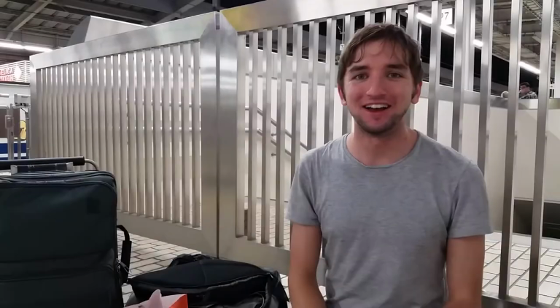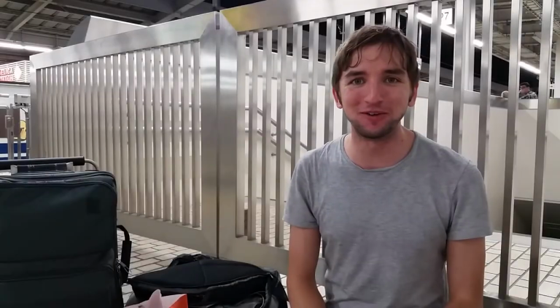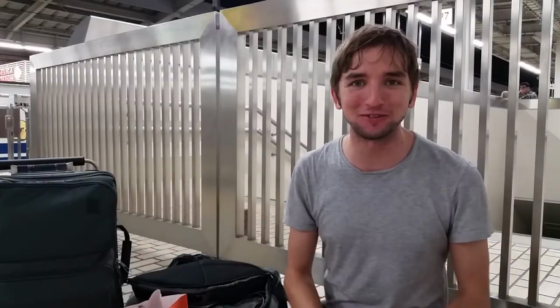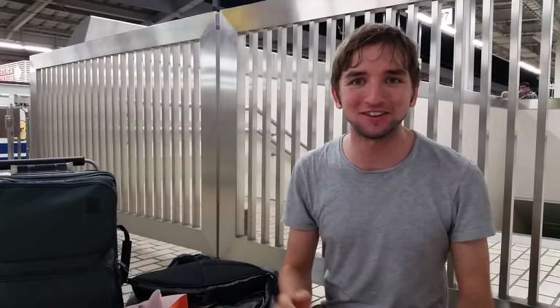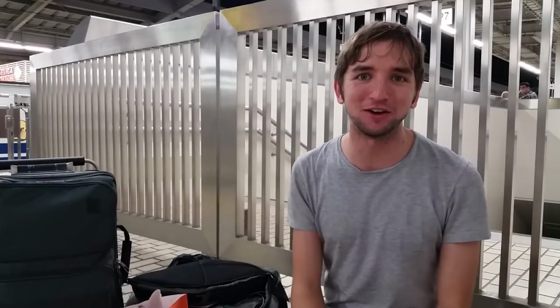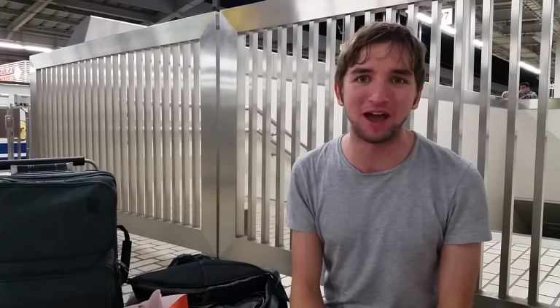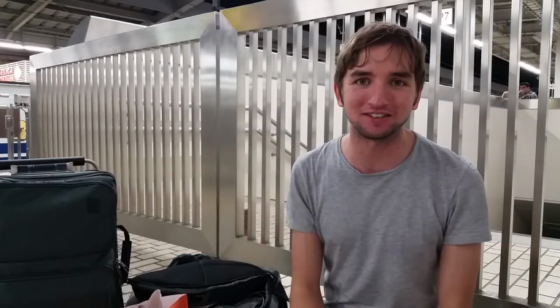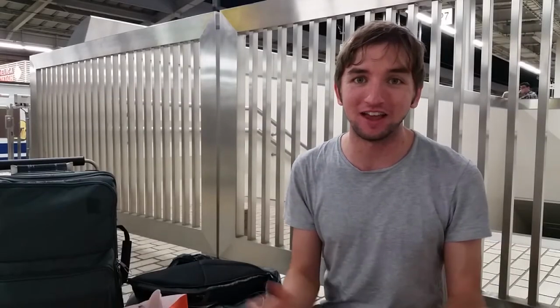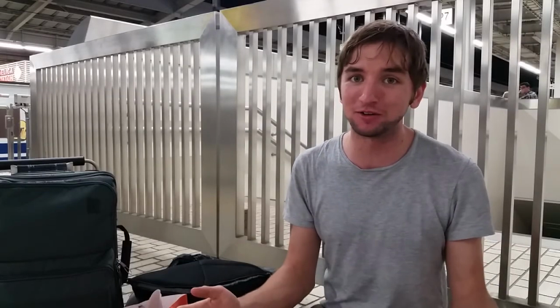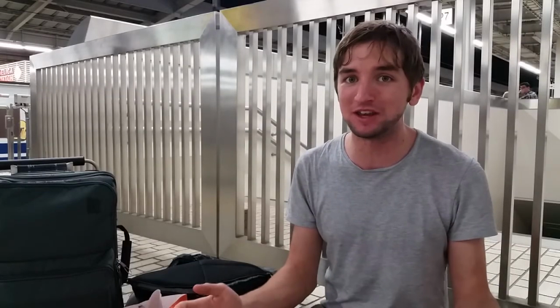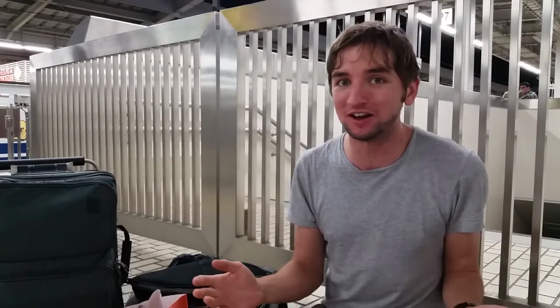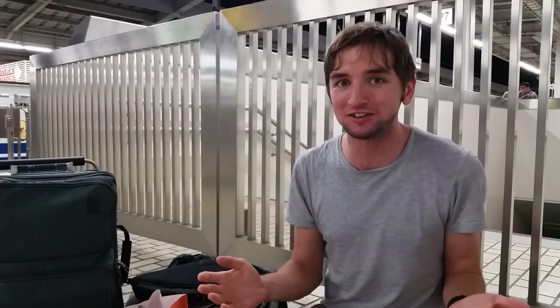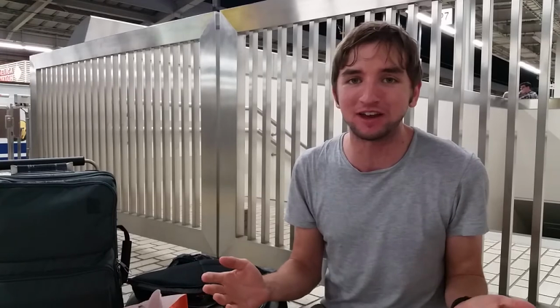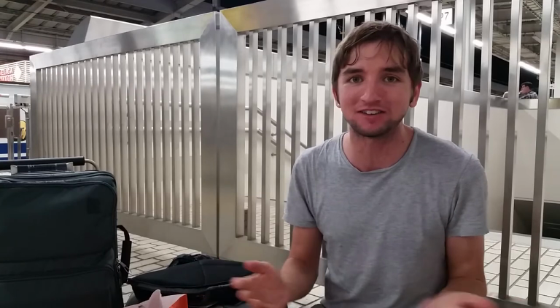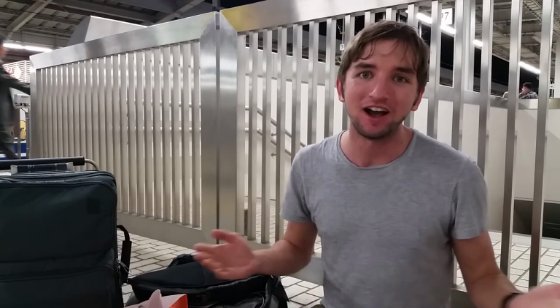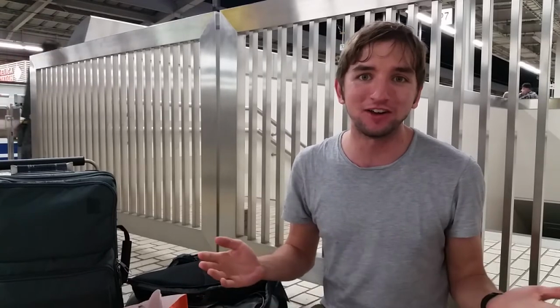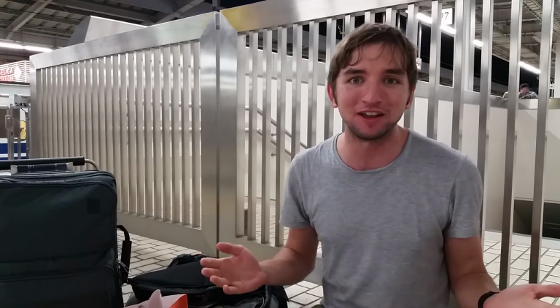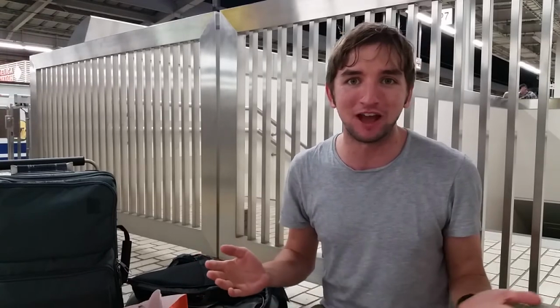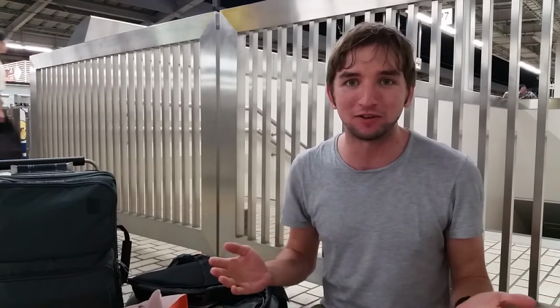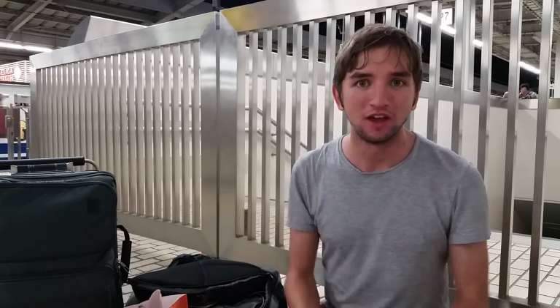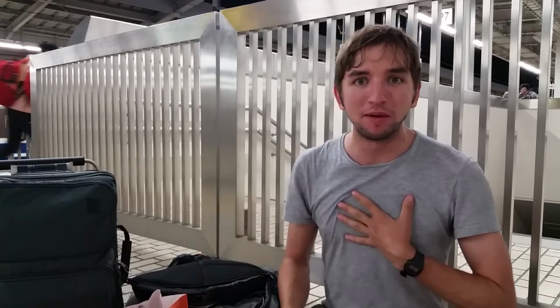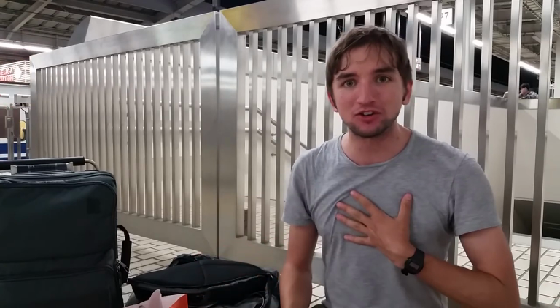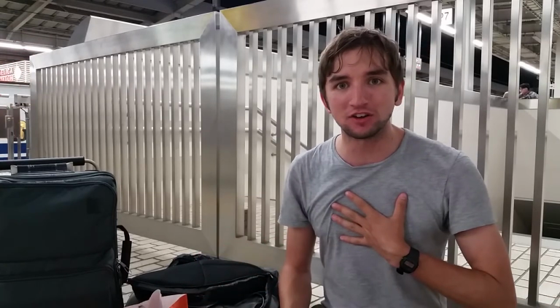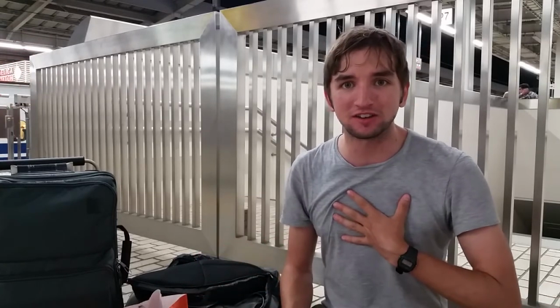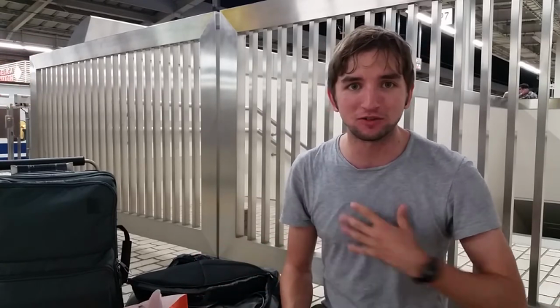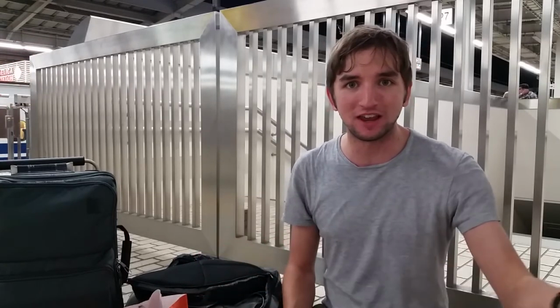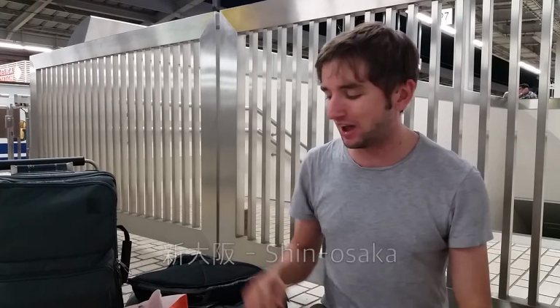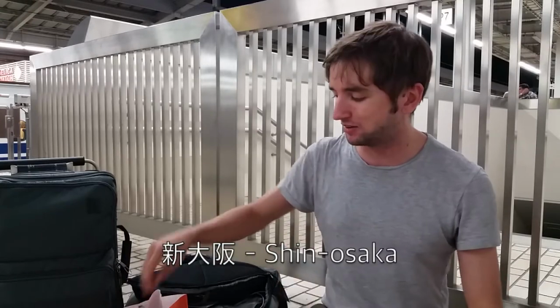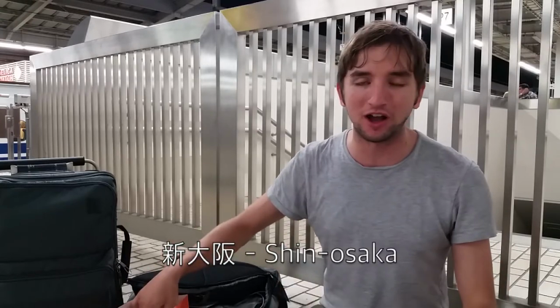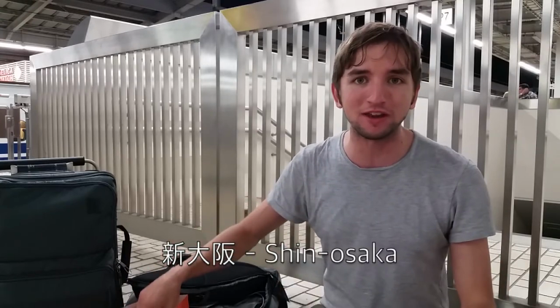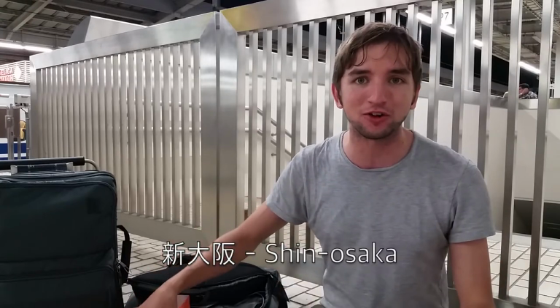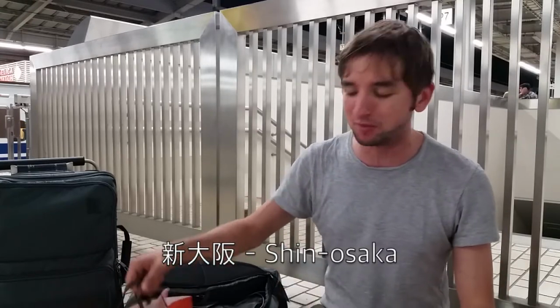Hello and welcome to the first edition of Japan Eats. It may also be the last edition of Japan Eats — I don't know how many I'm going to have time to do. I'm here at Shin Asaki Station with Ellie, and we are waiting for a train at the moment.